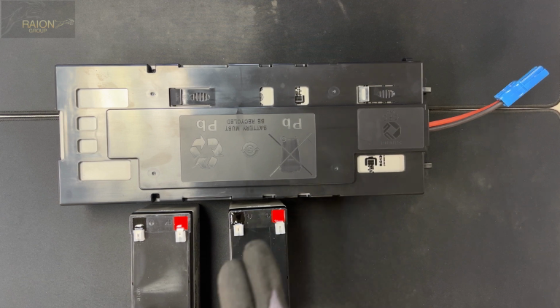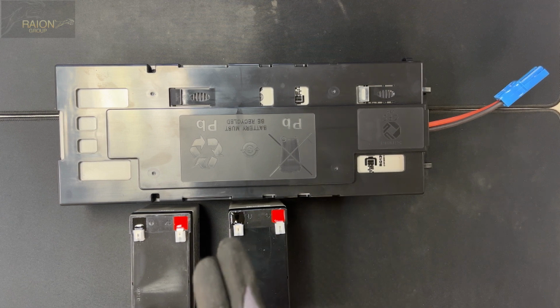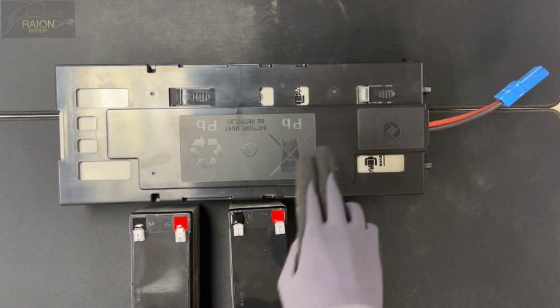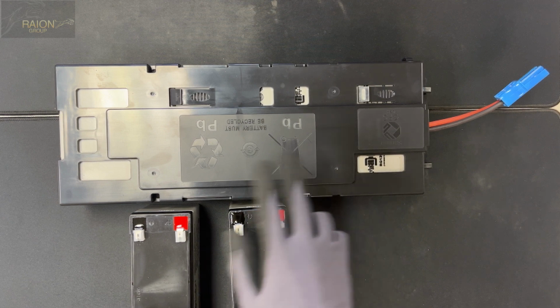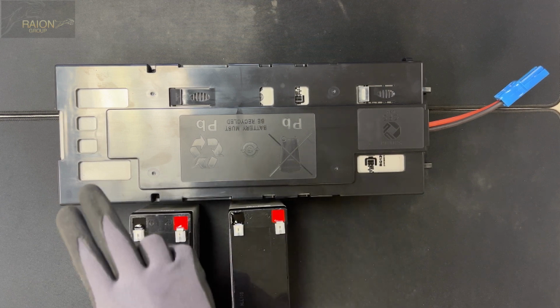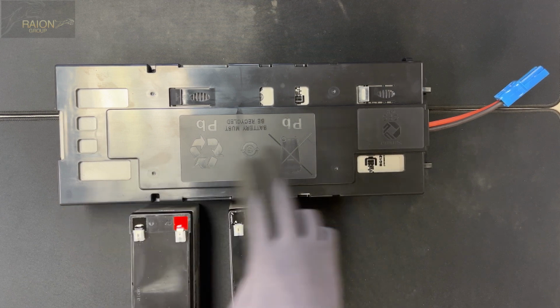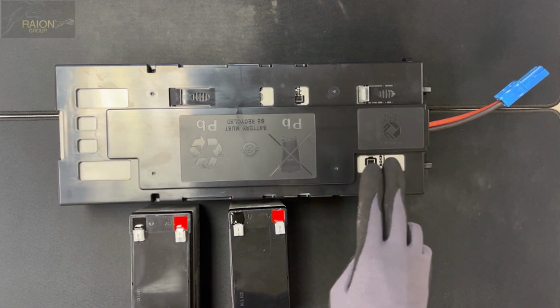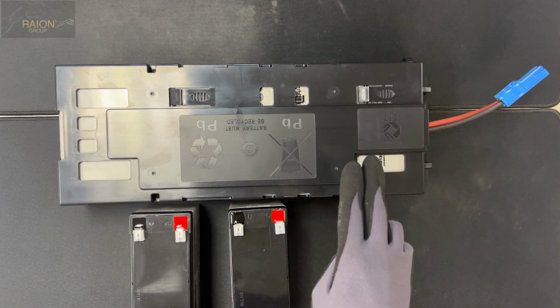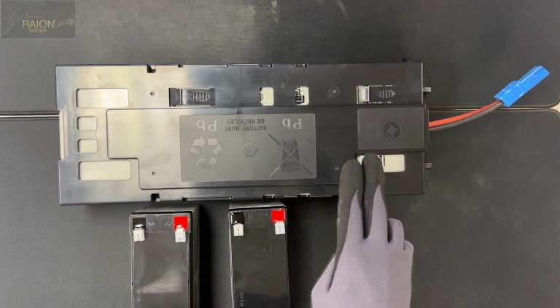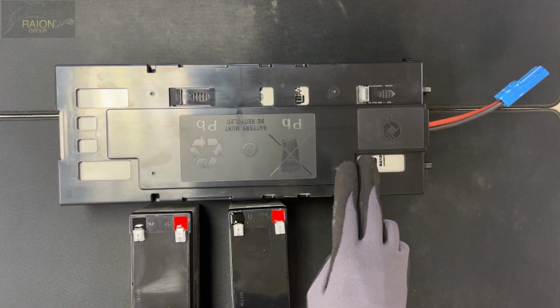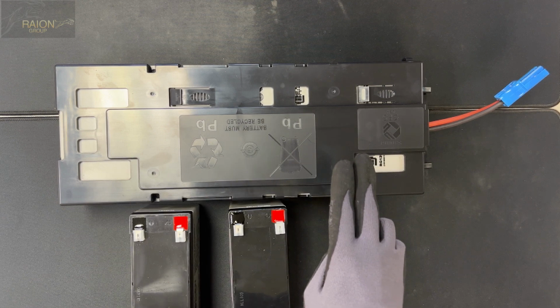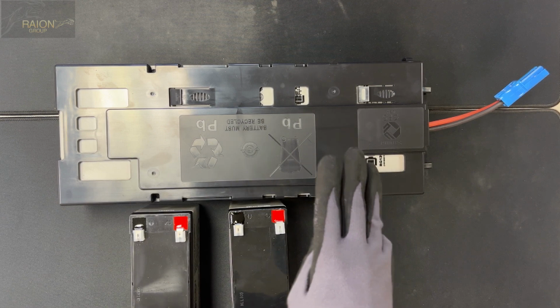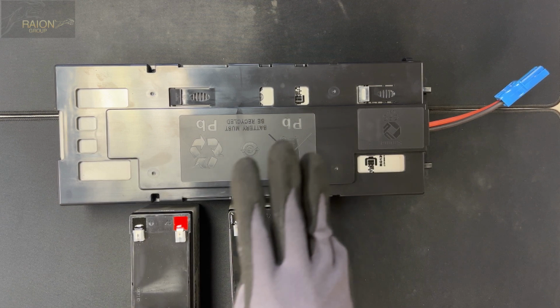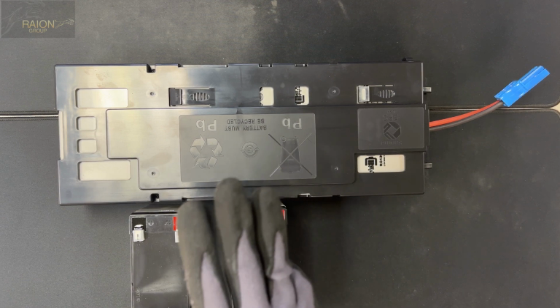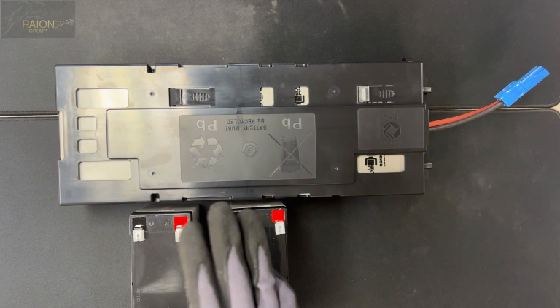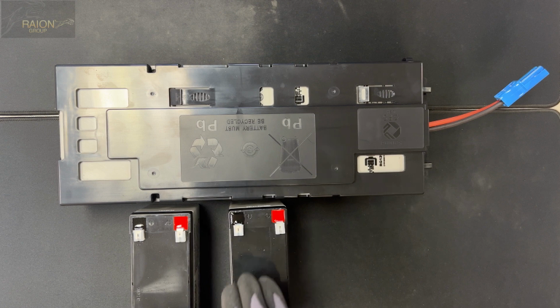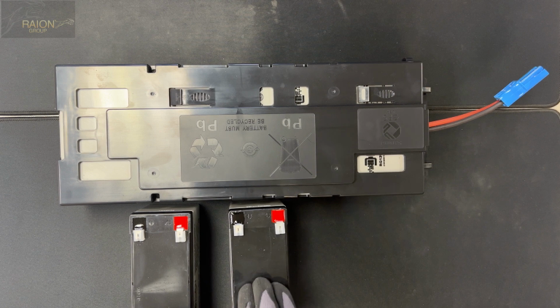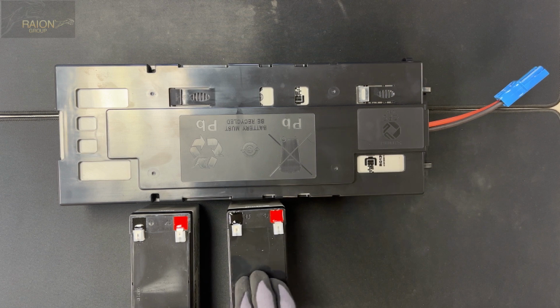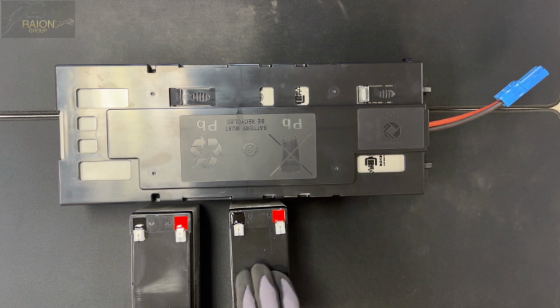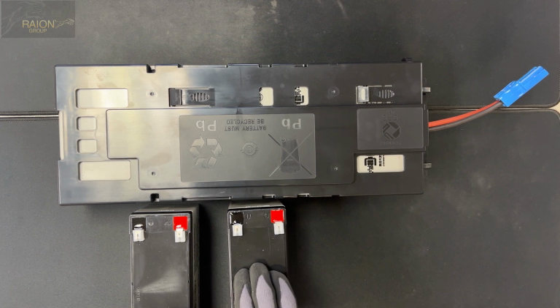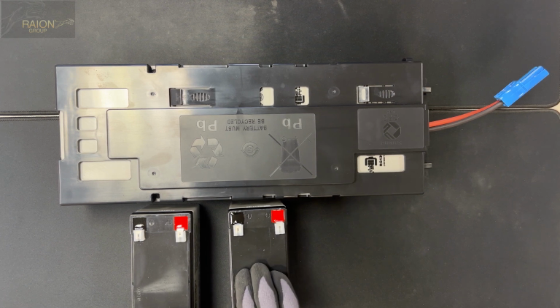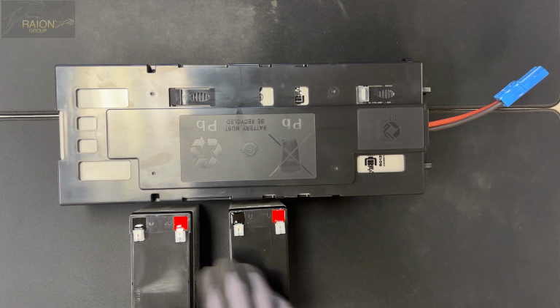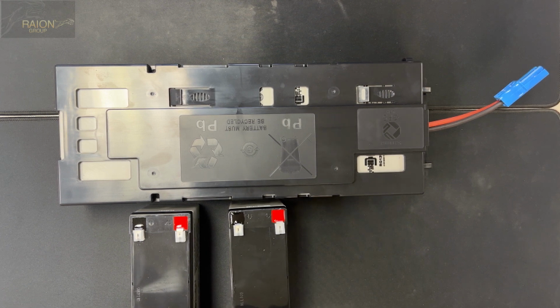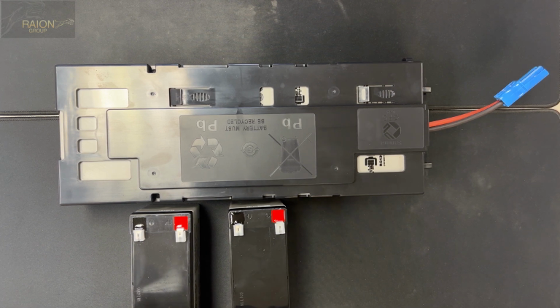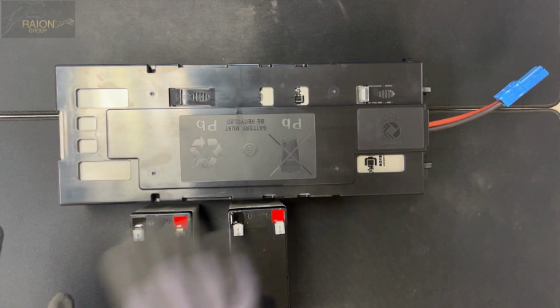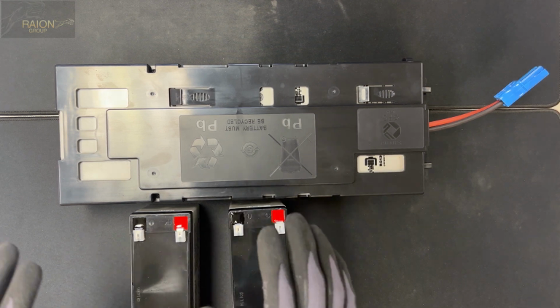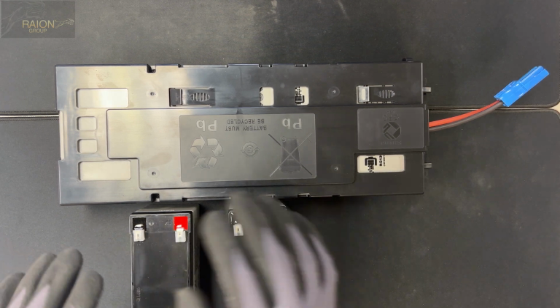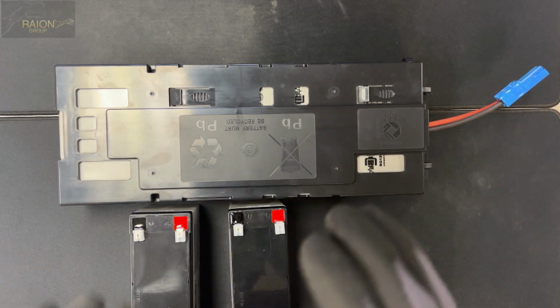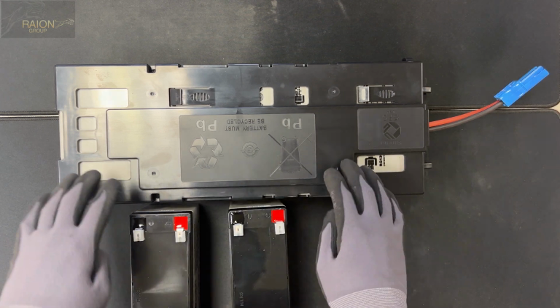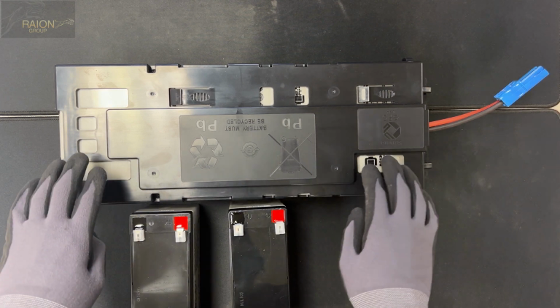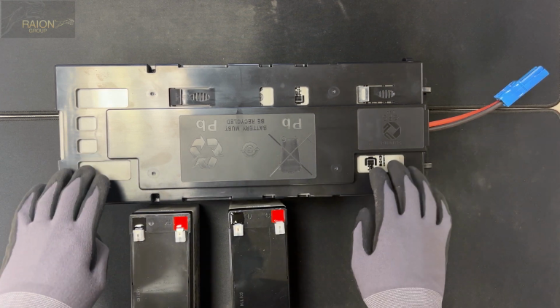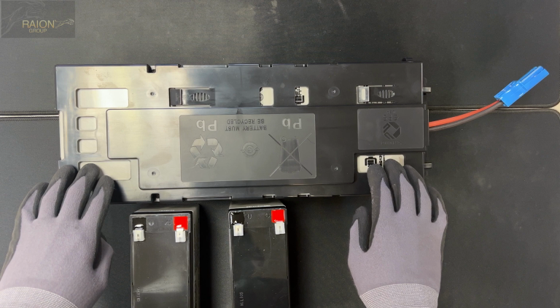We make sure that they're all from the same manufacturing batch and we also top charge these before we install them into the unit itself.